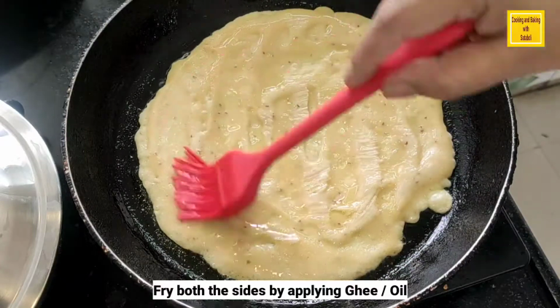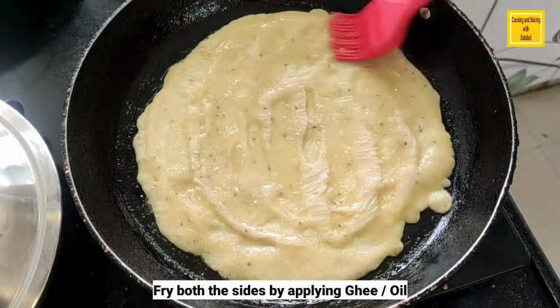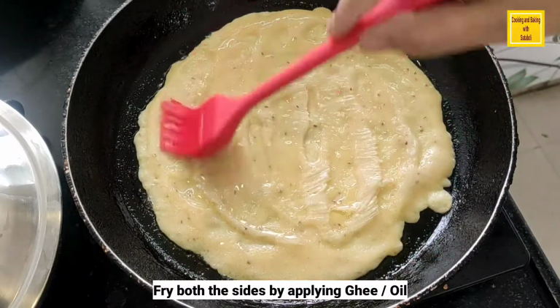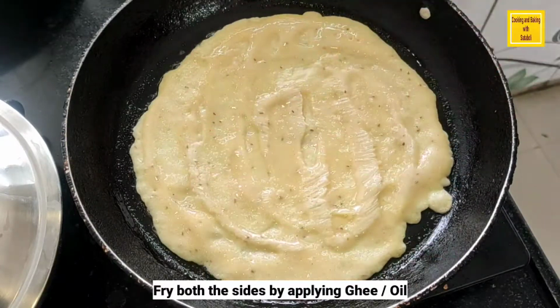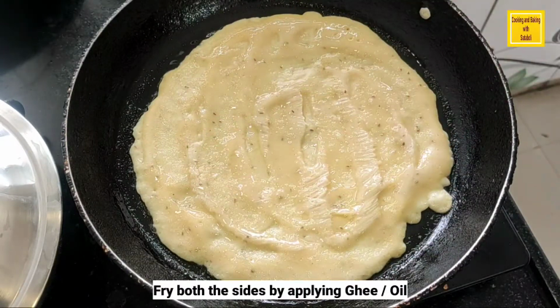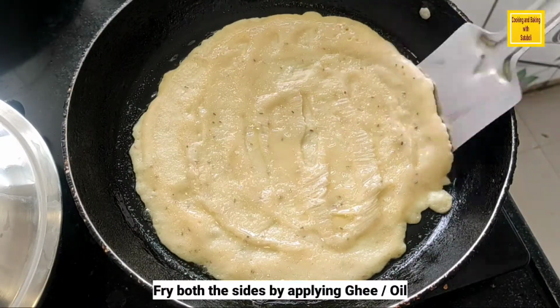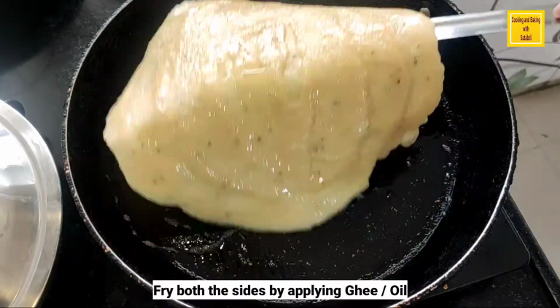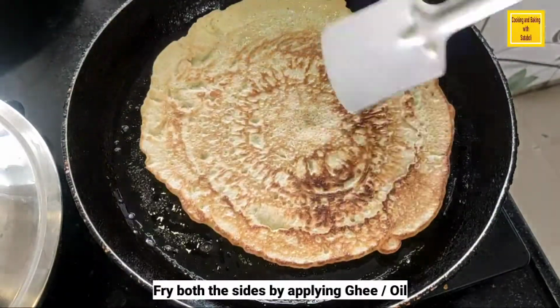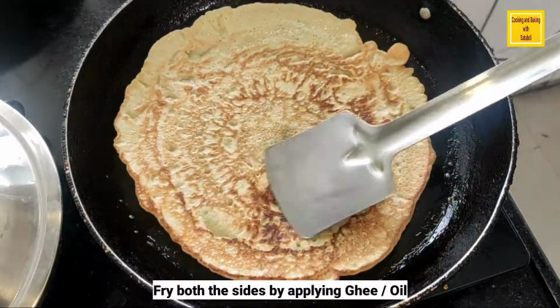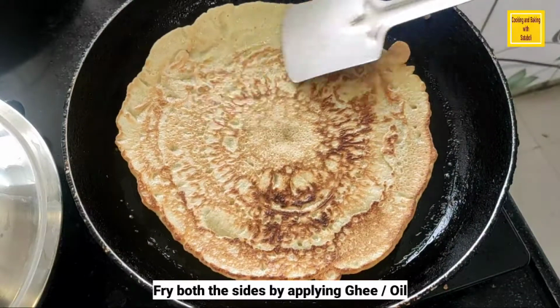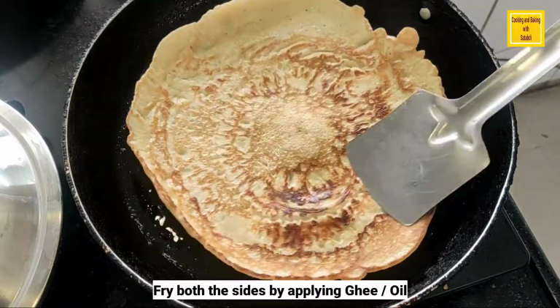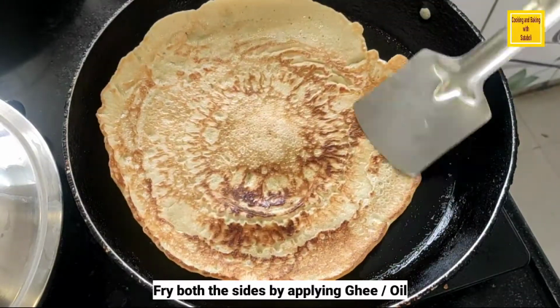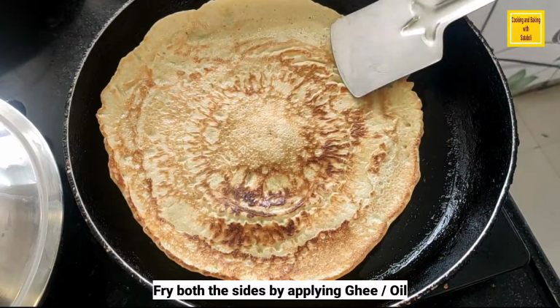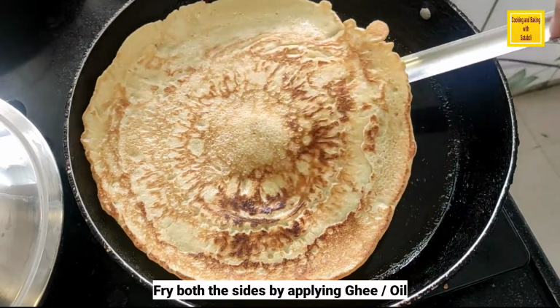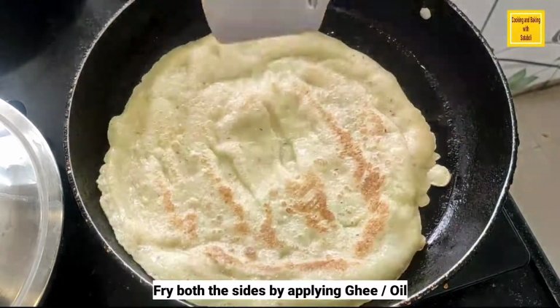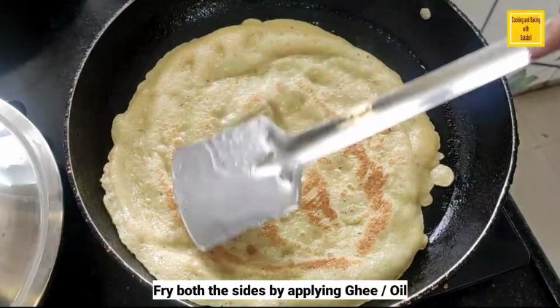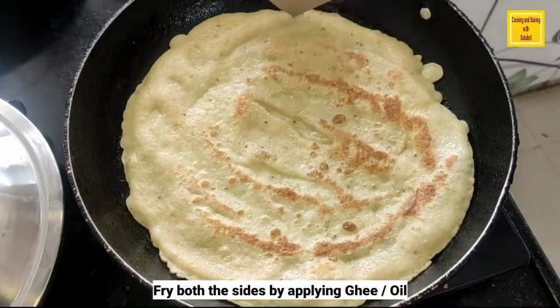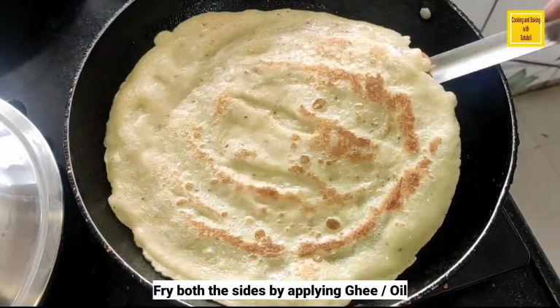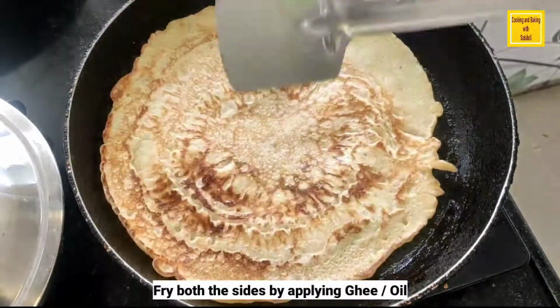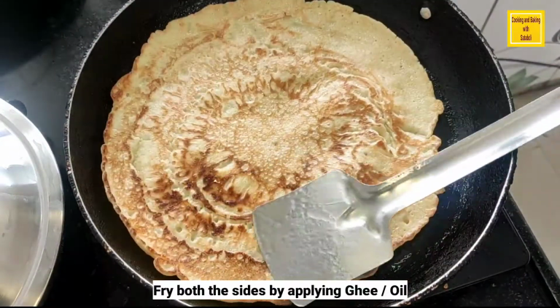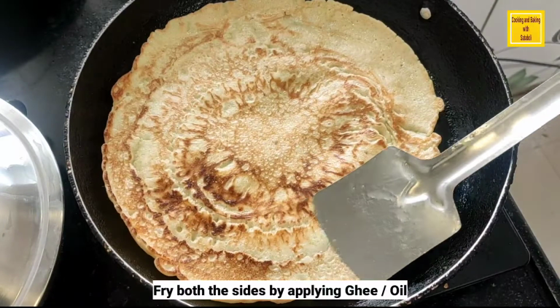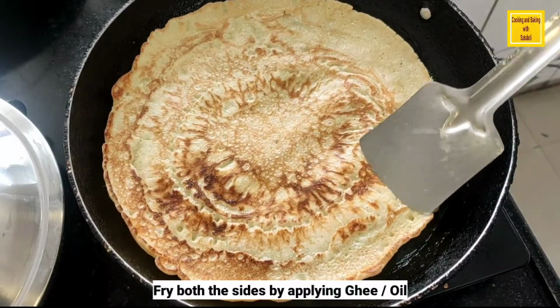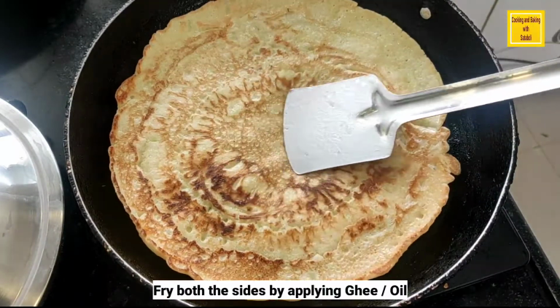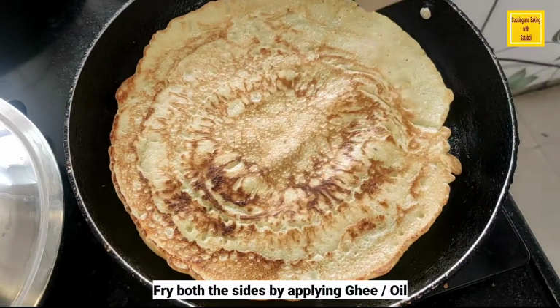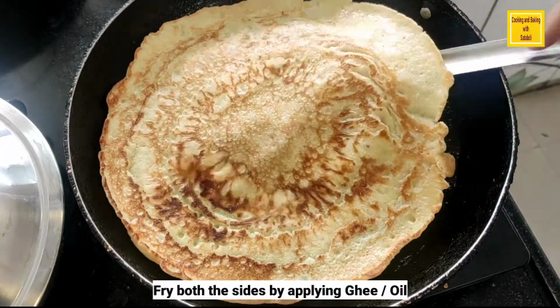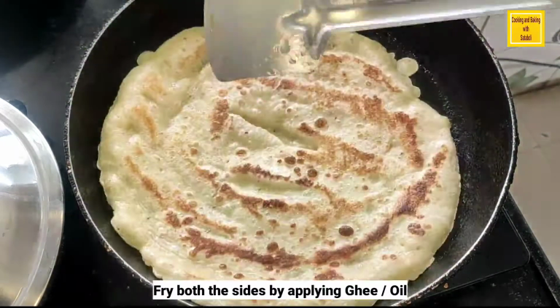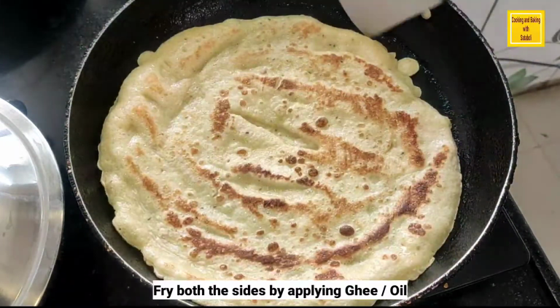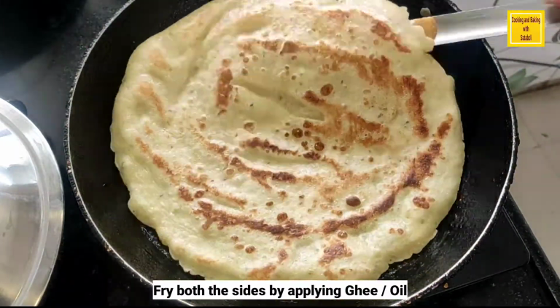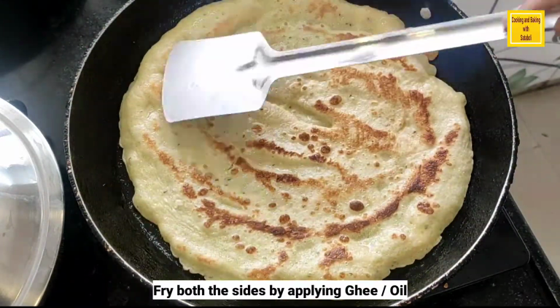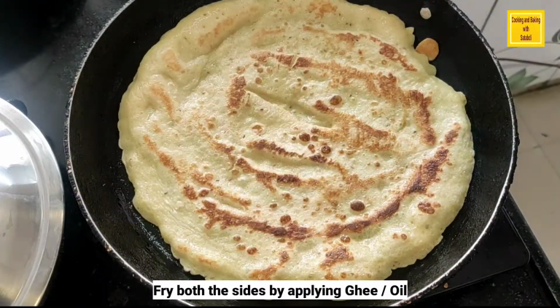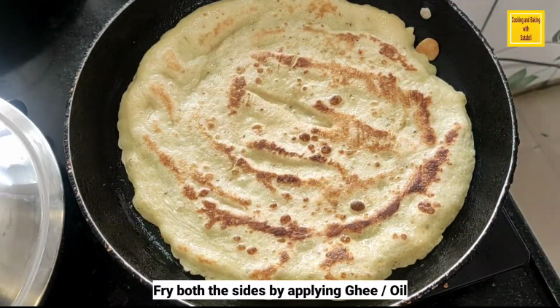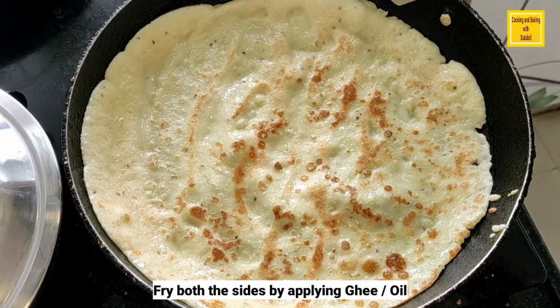If you want, you can add chopped chilli, chopped tomato, and chopped onion to the paratha batter to make a masala egg paratha. Look how quickly the paratha is ready. You can make each paratha this way.